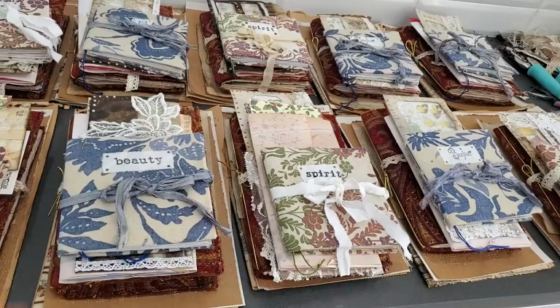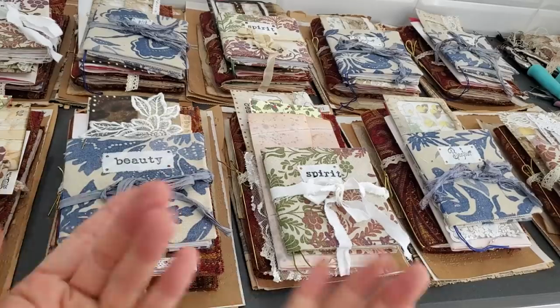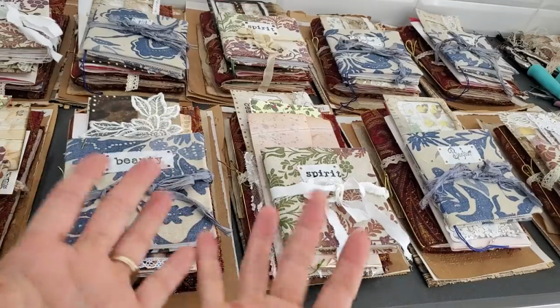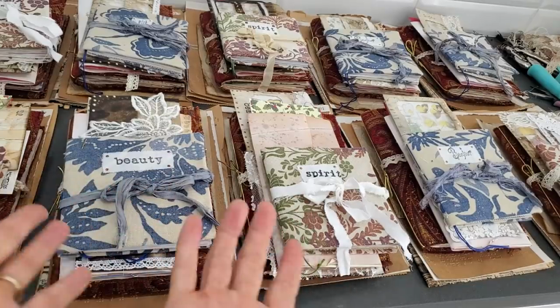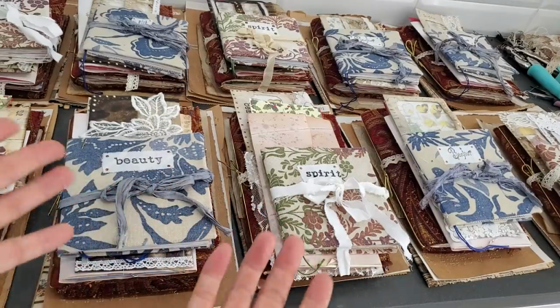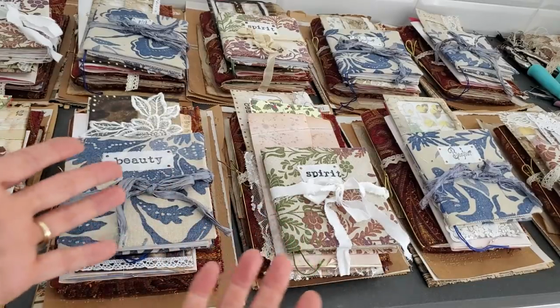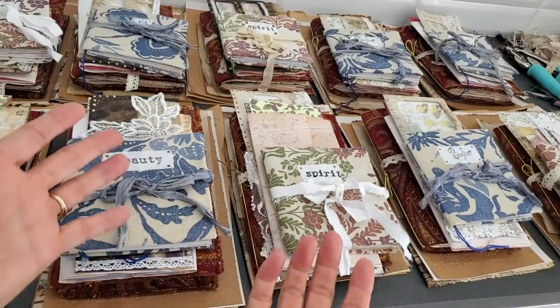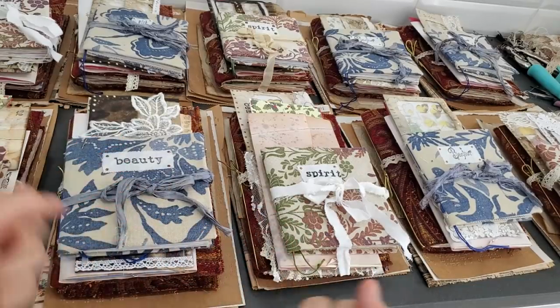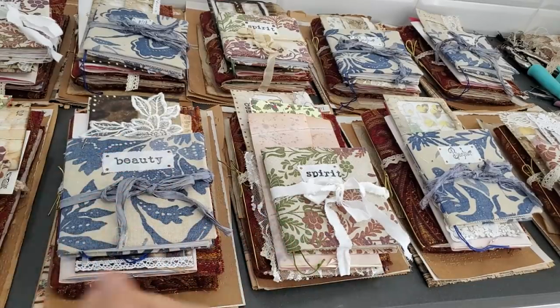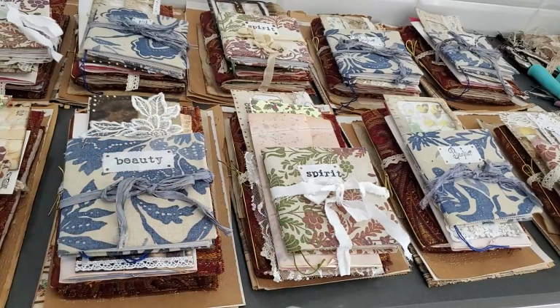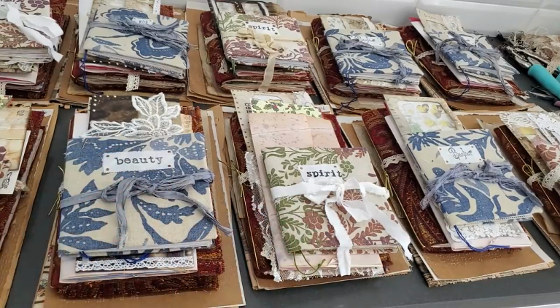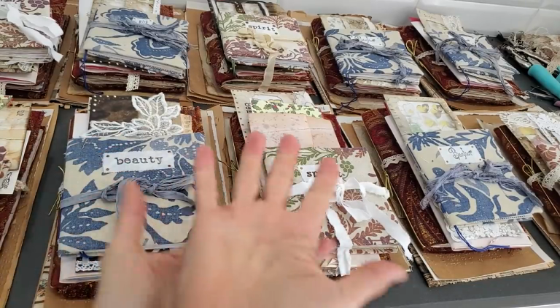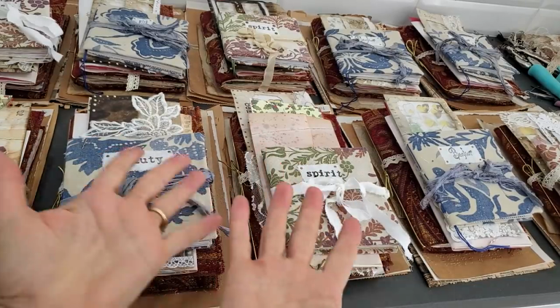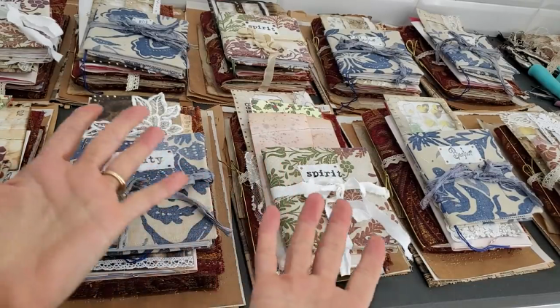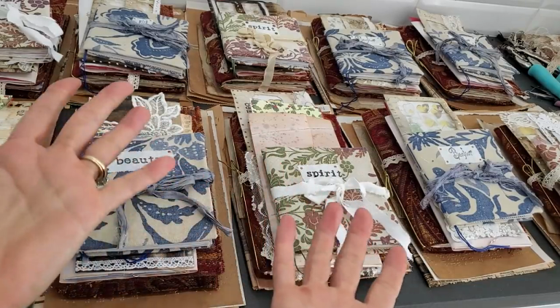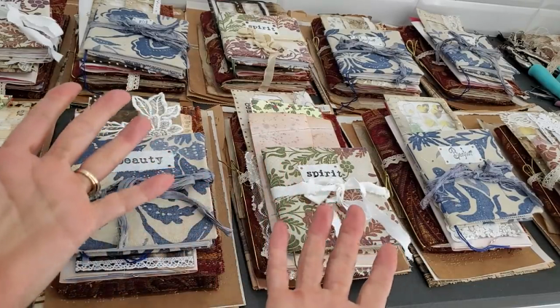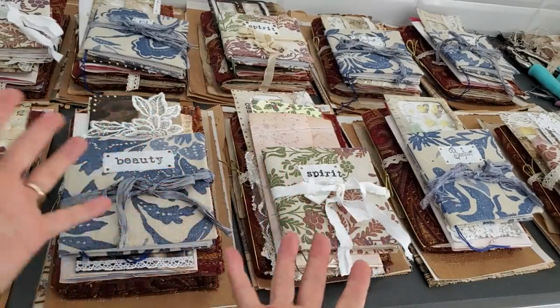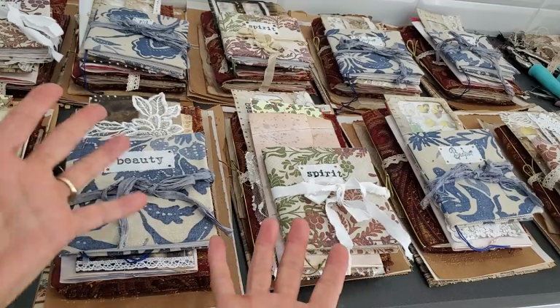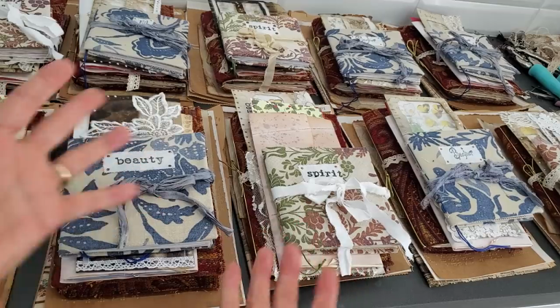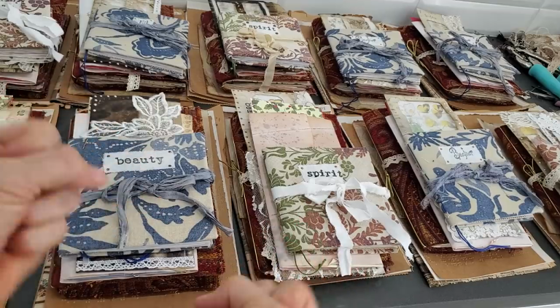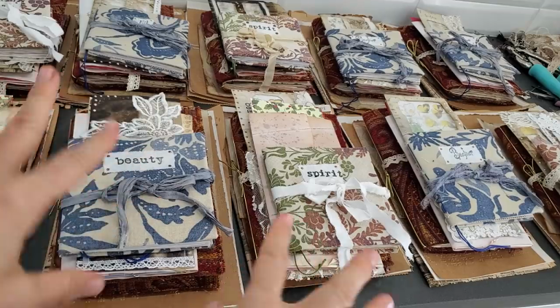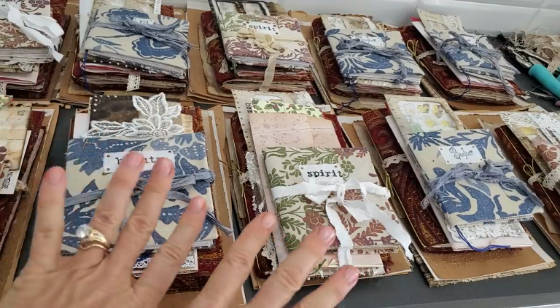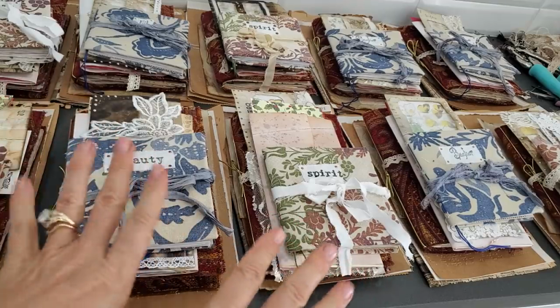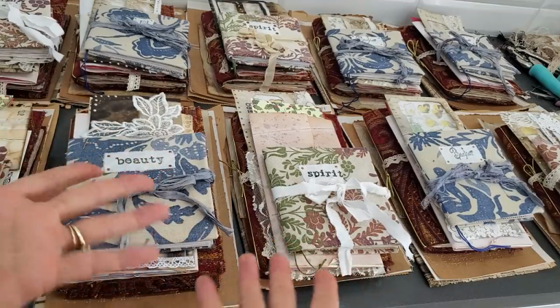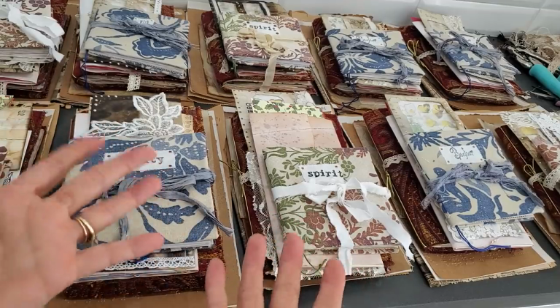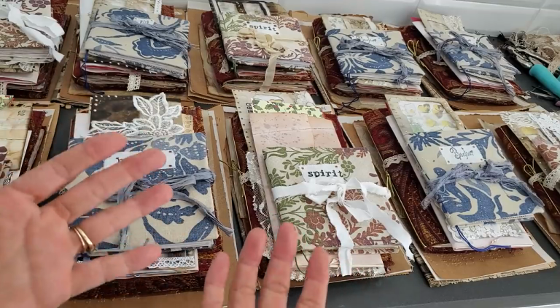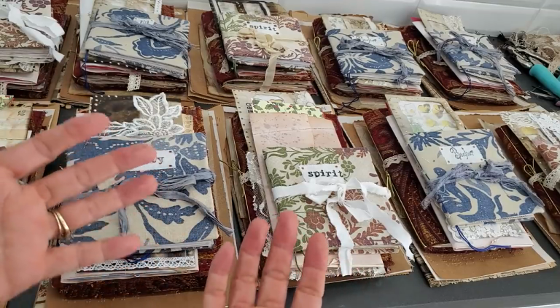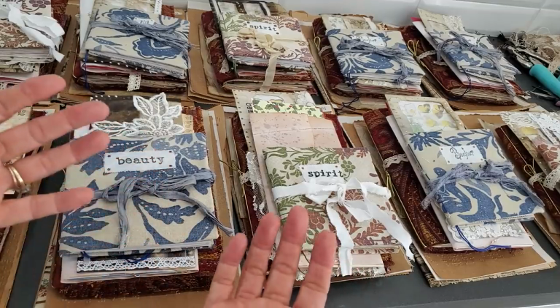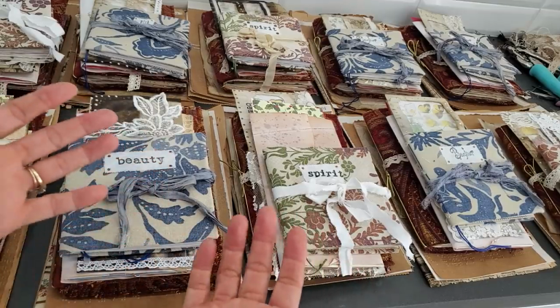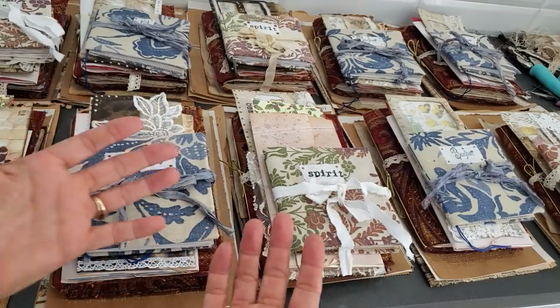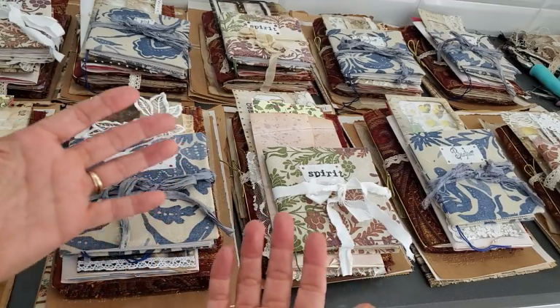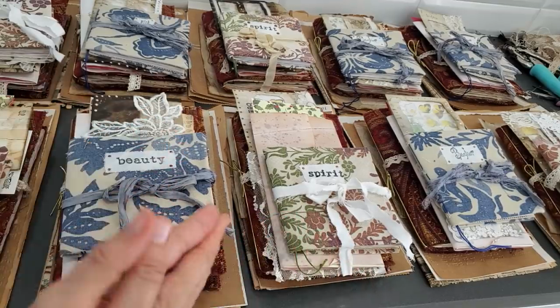Hi everybody, this is Pam at the Paper Outpost with another double journal gift bundle set ready to go. Unique items in this one and I thought I'd do a video to show you what is inside.